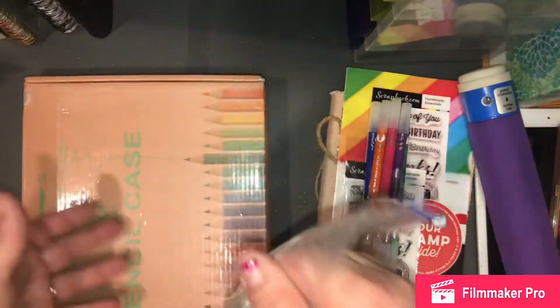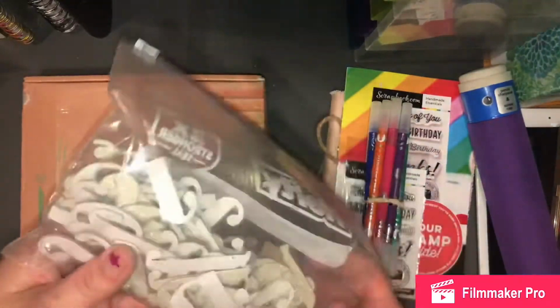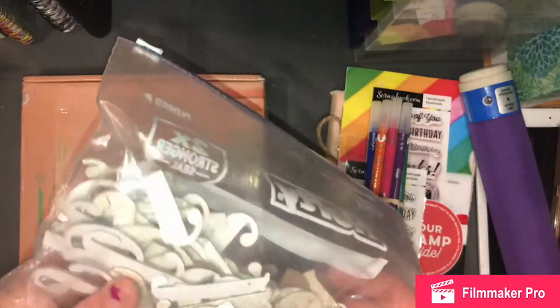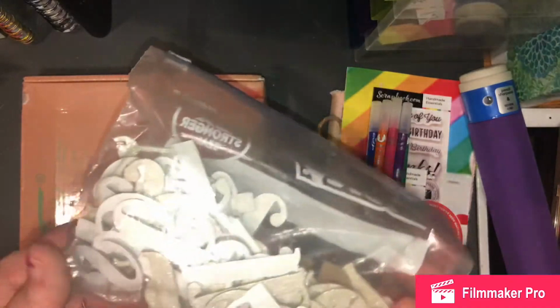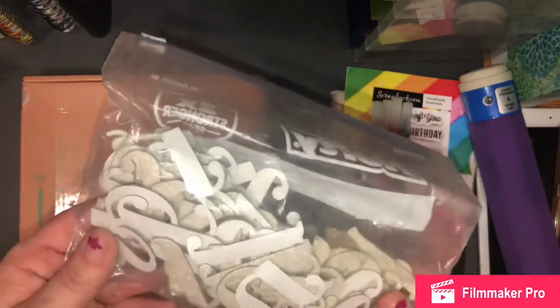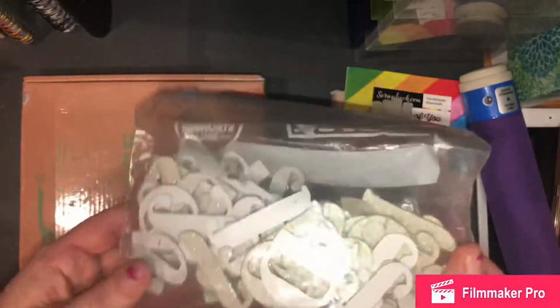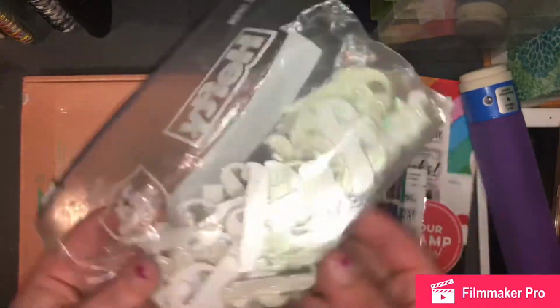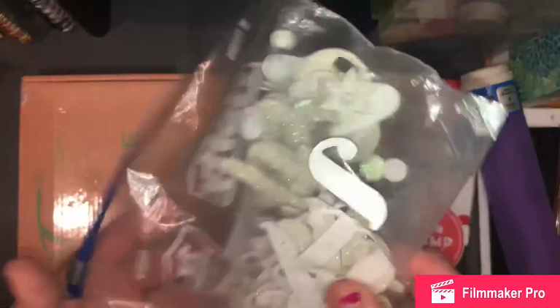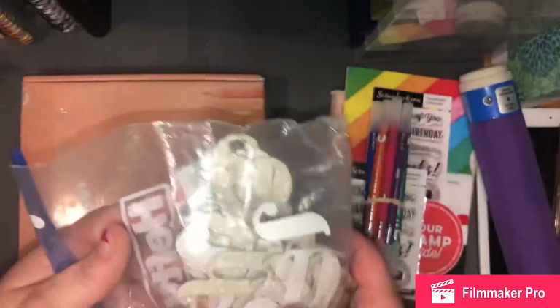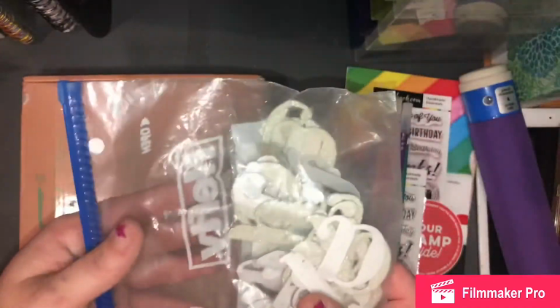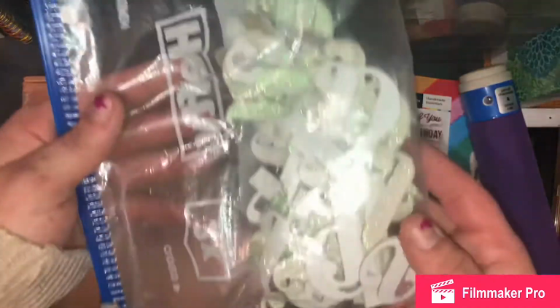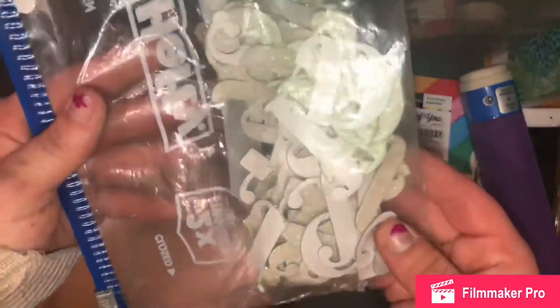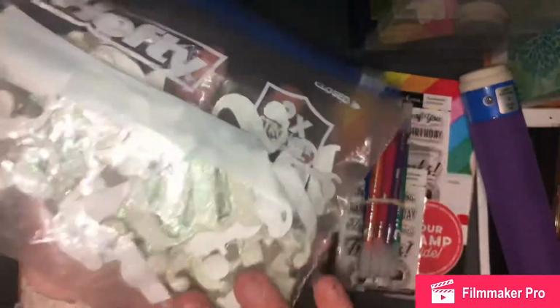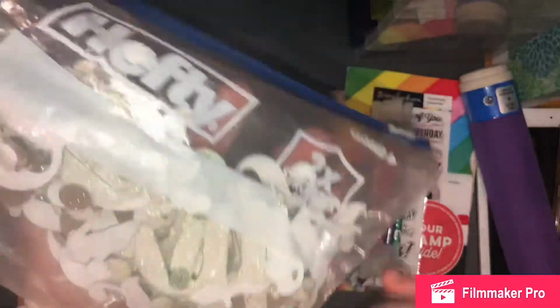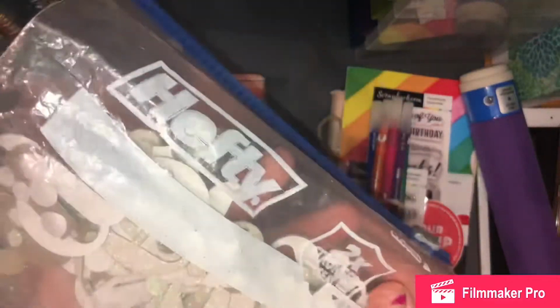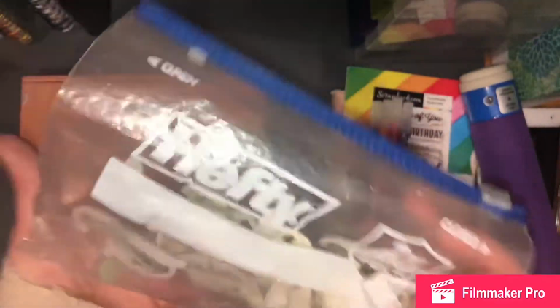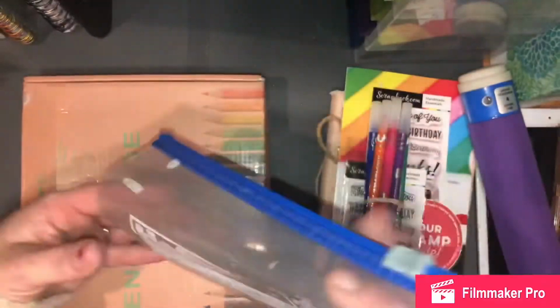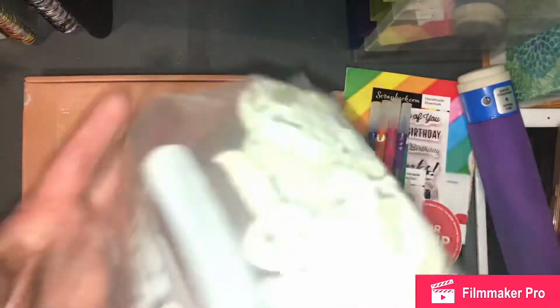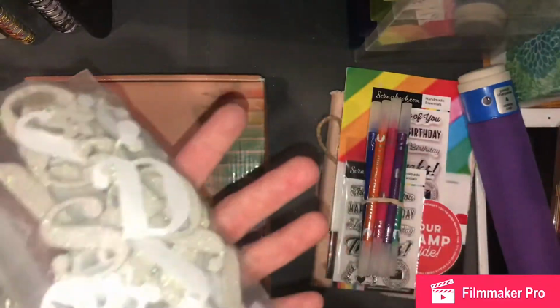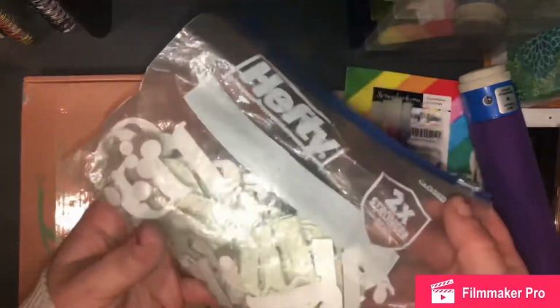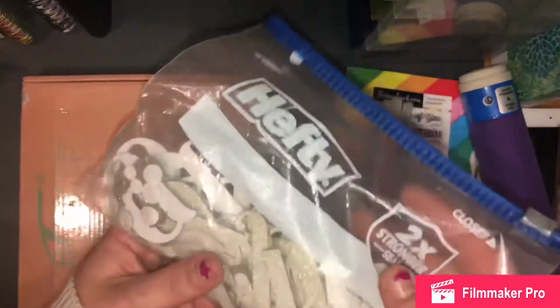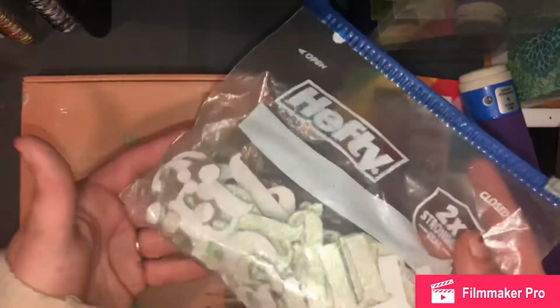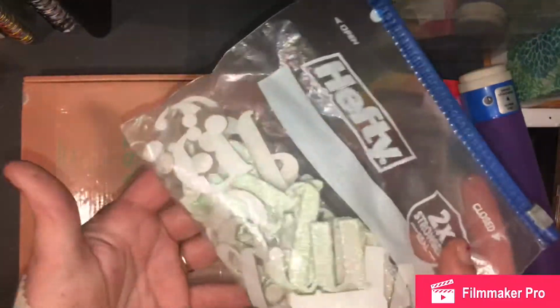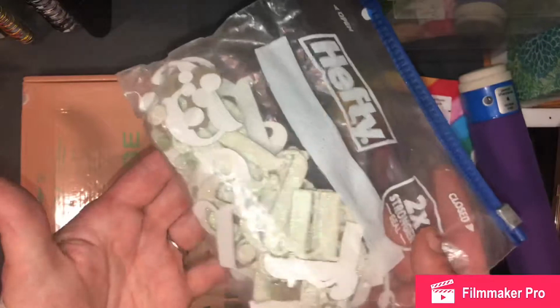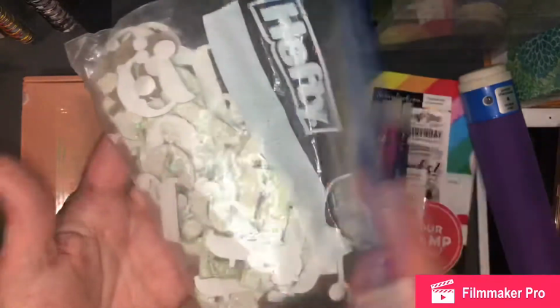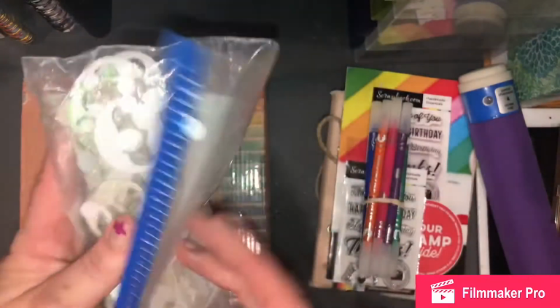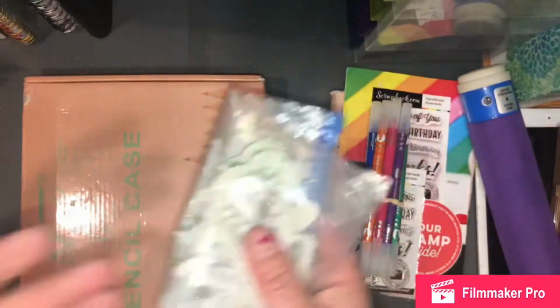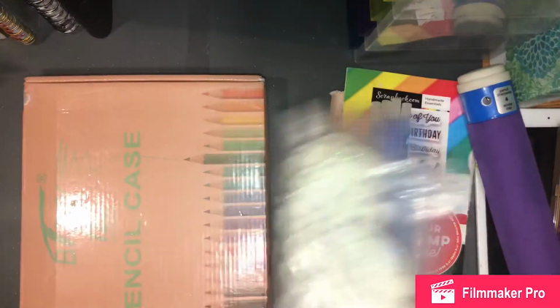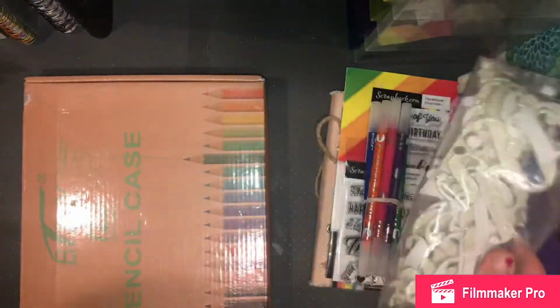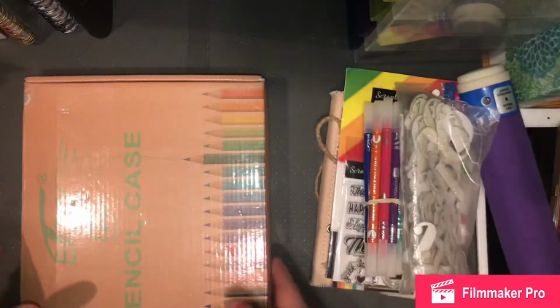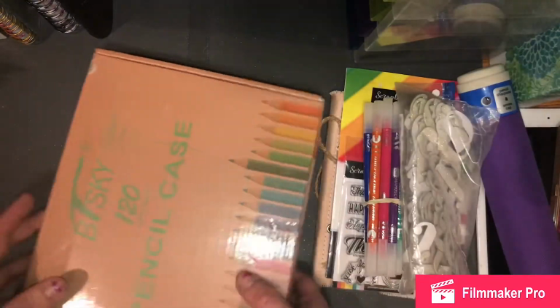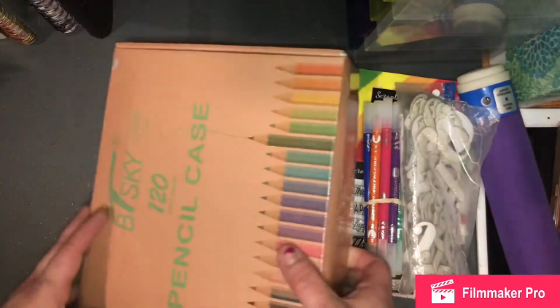I also got these — they're like chipboard thickers, alpha stickers. I got these in a haul also. I don't know exactly what's all in here since I've never opened it up, but I have plenty of letter stickers.